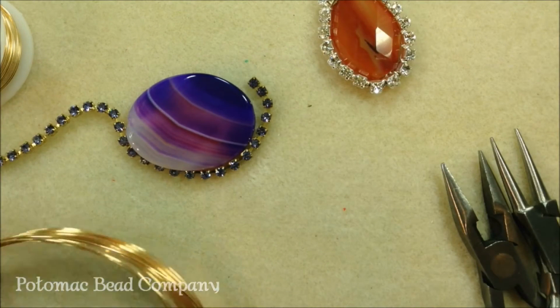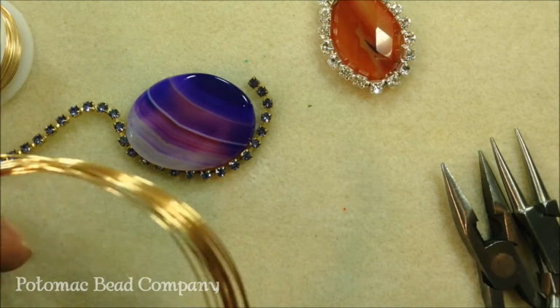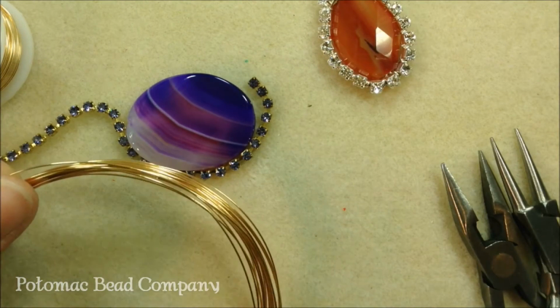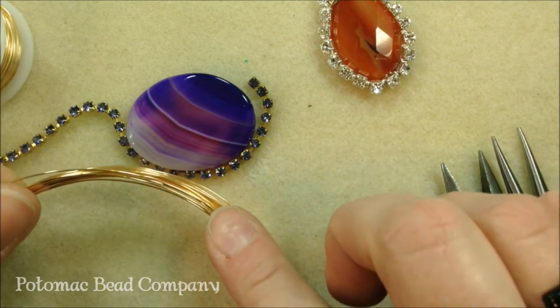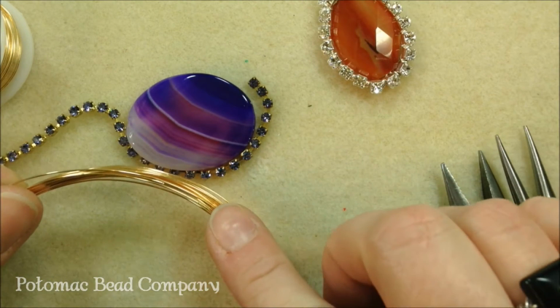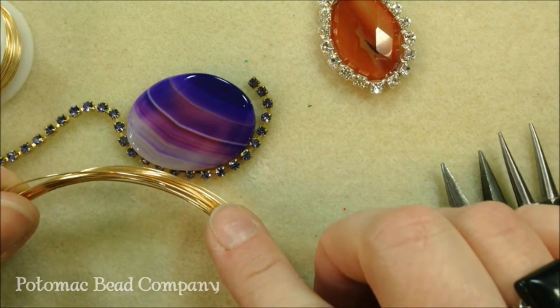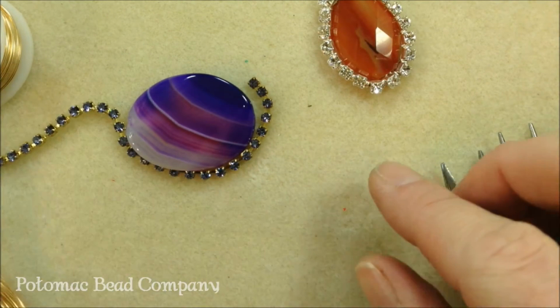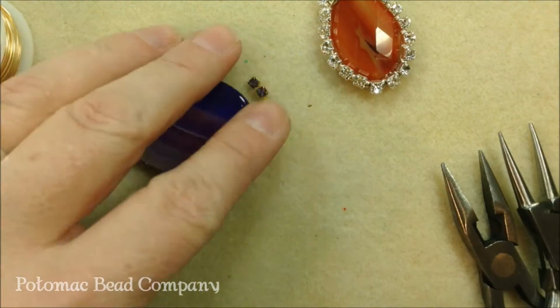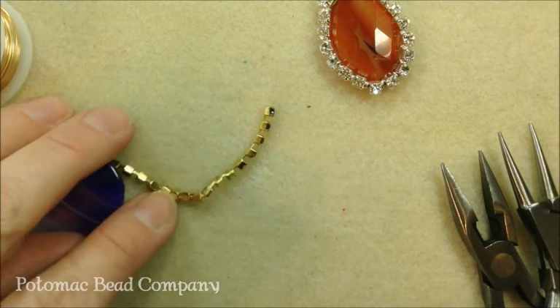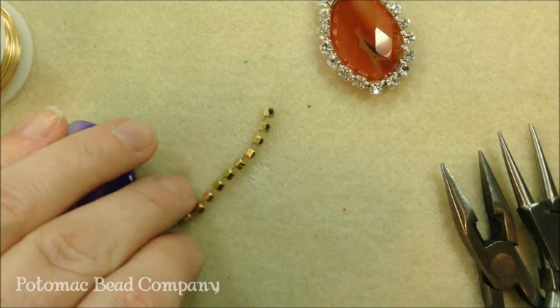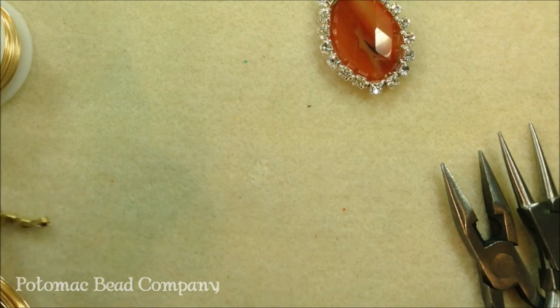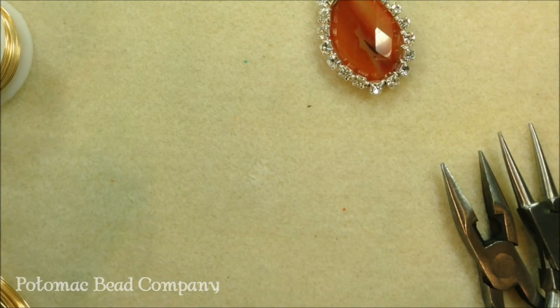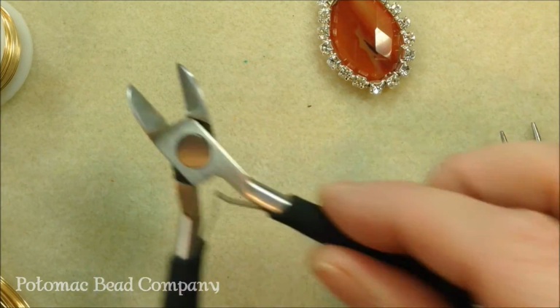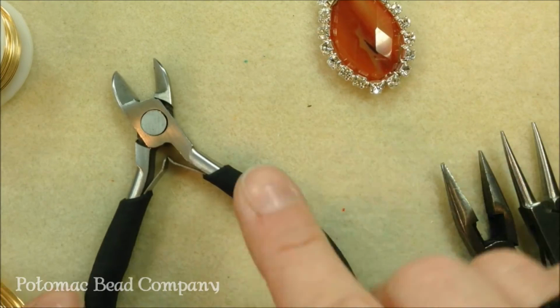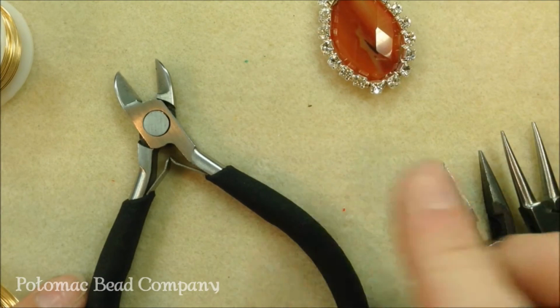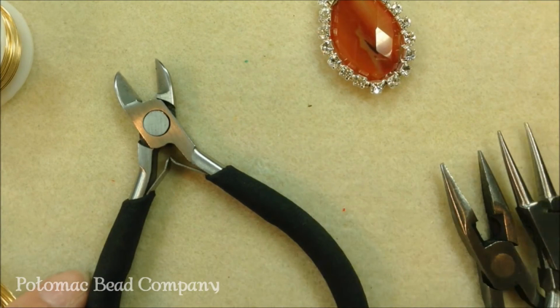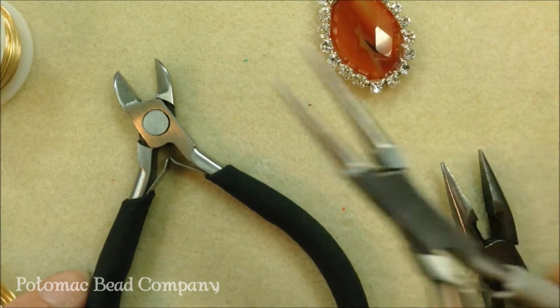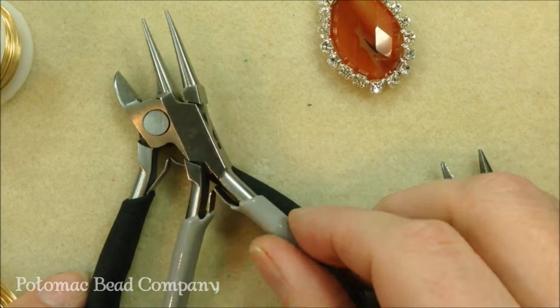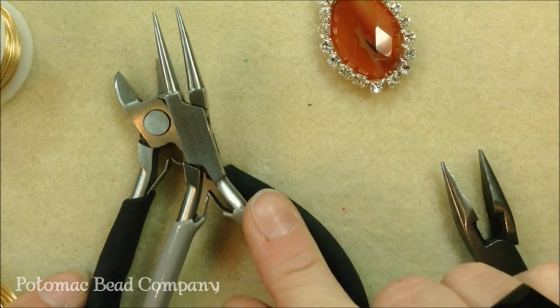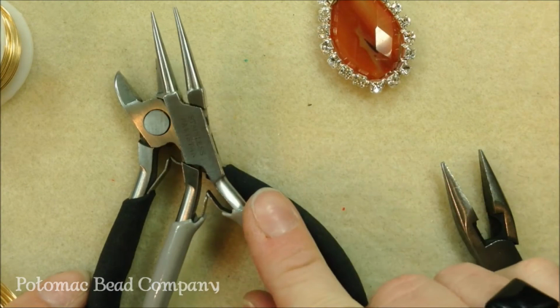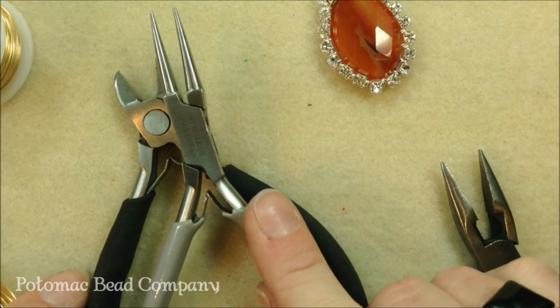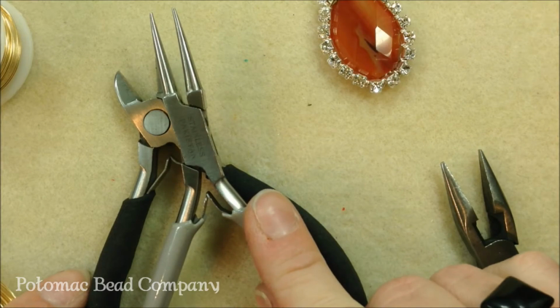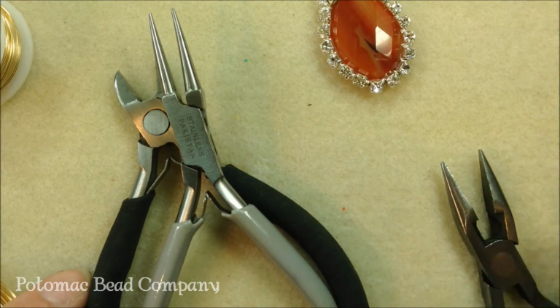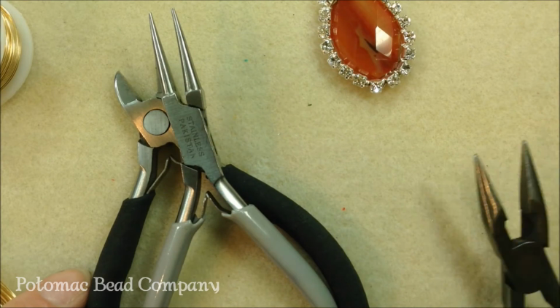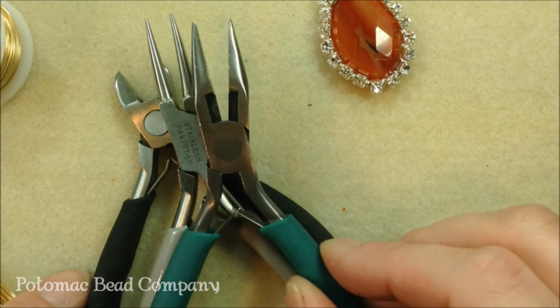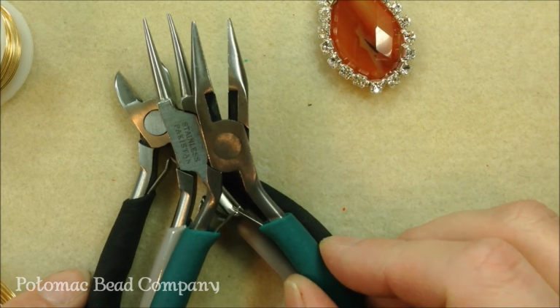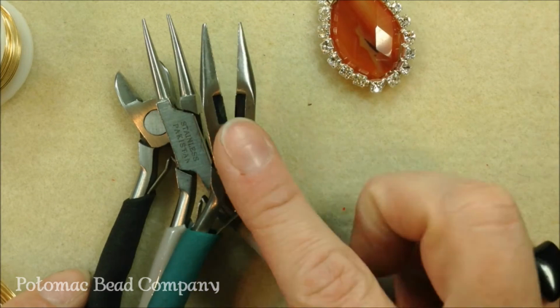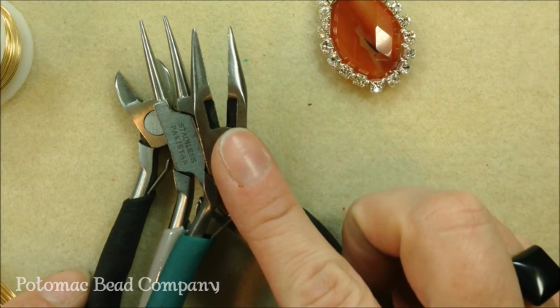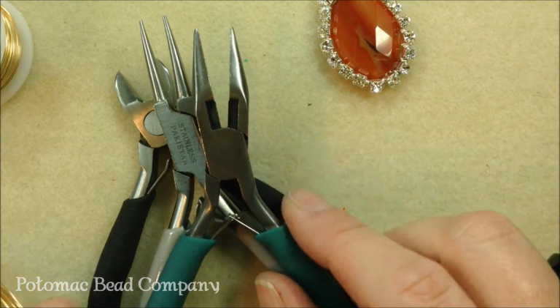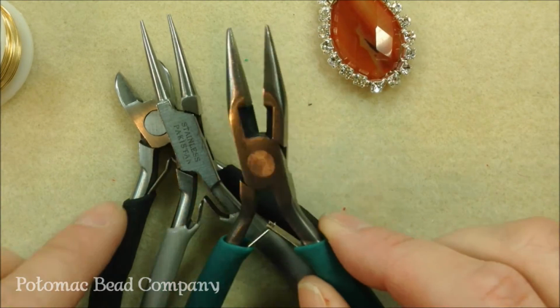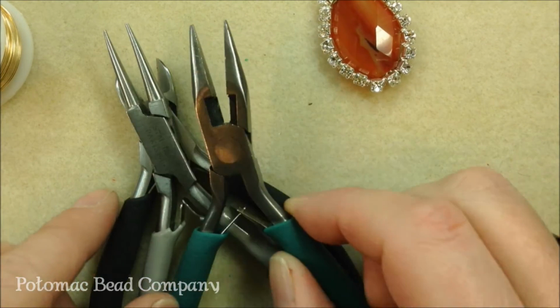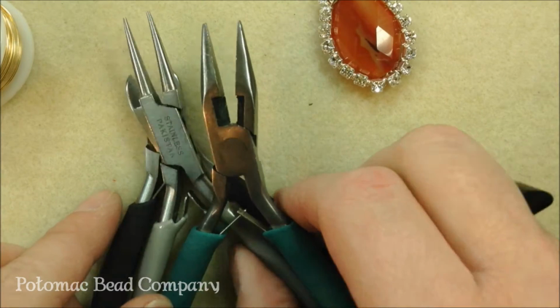You'll also need some 24 gauge wire. The tools you'll need for this project are some cutters, a round nose plier for the bail, and a pair of flat nose or chain nose pliers.